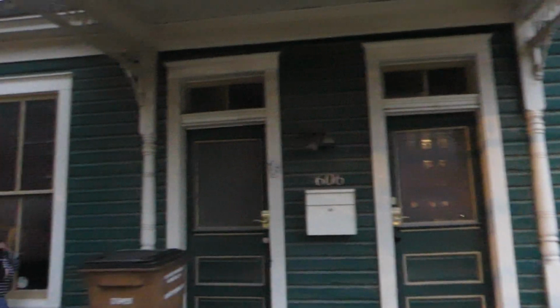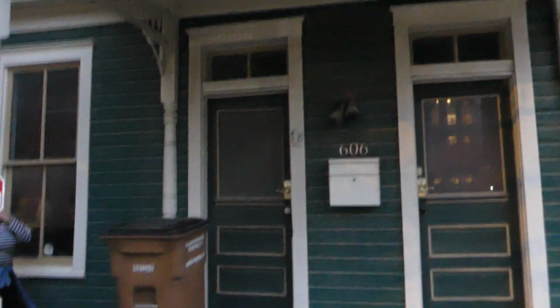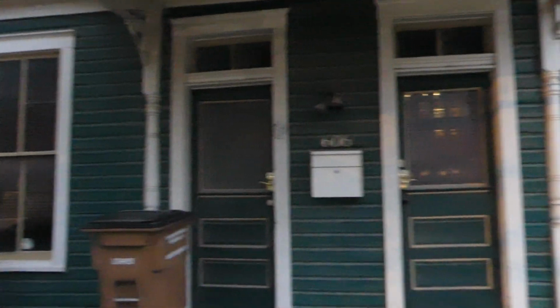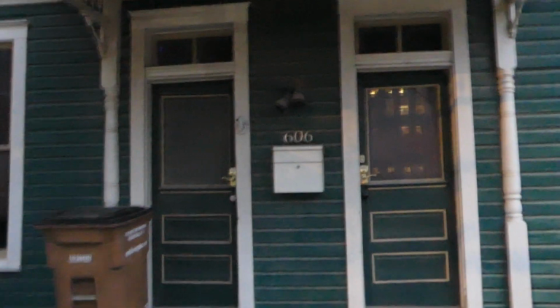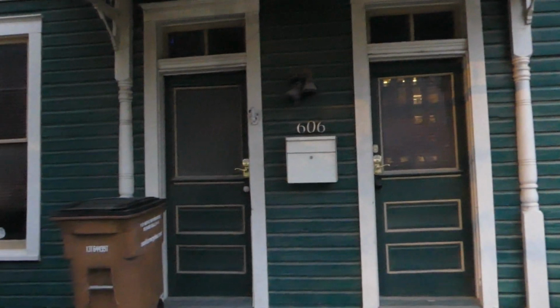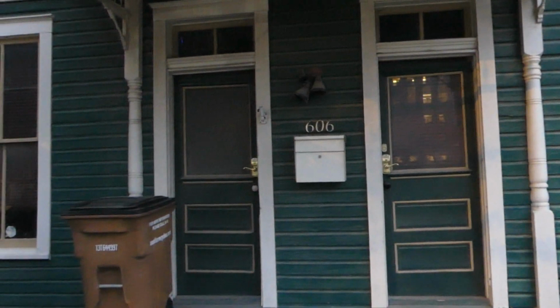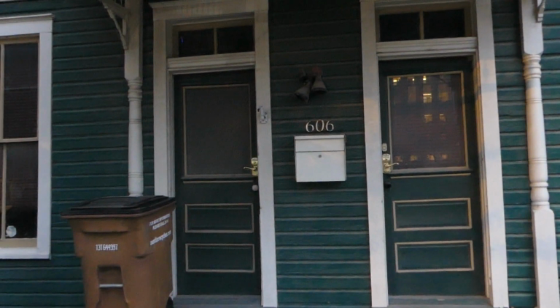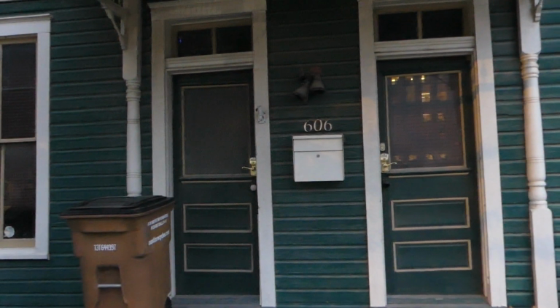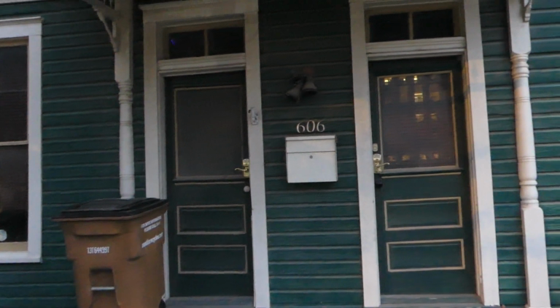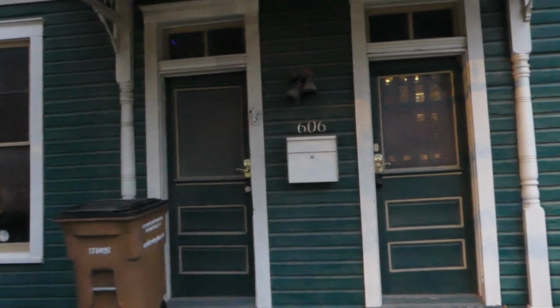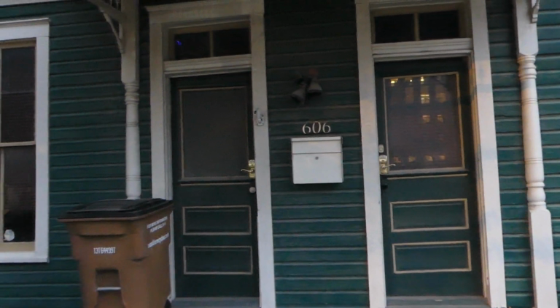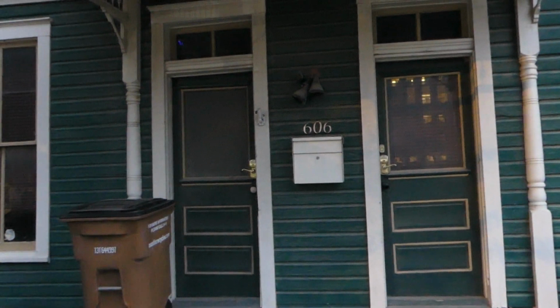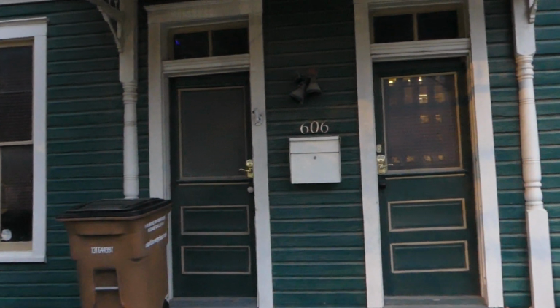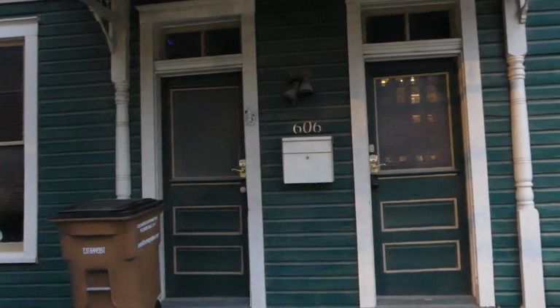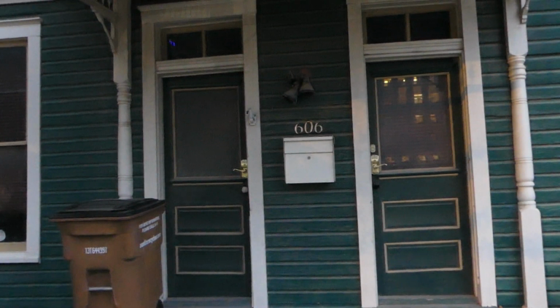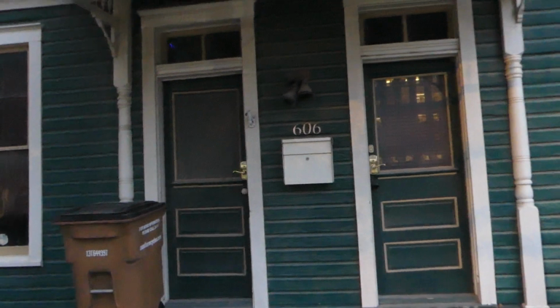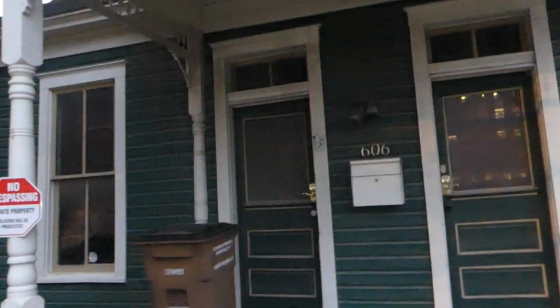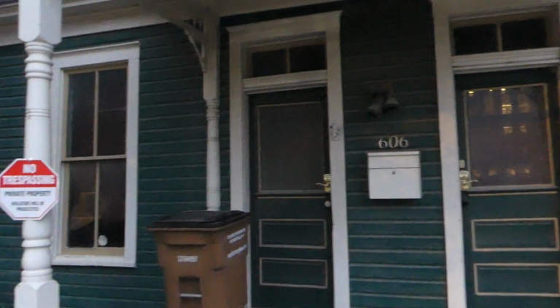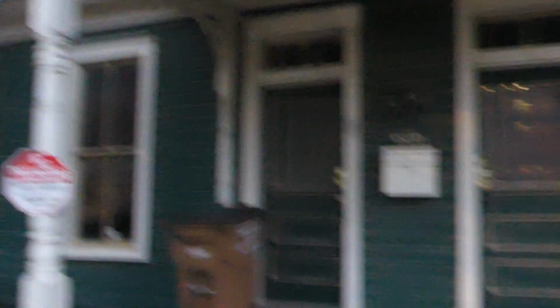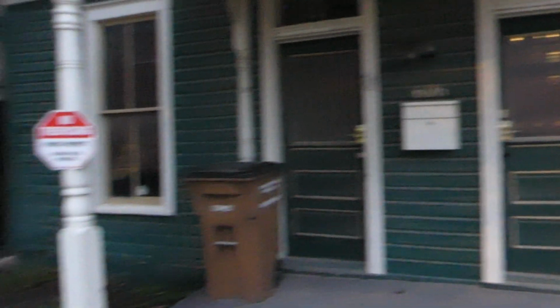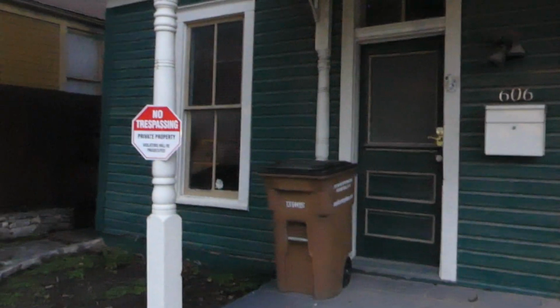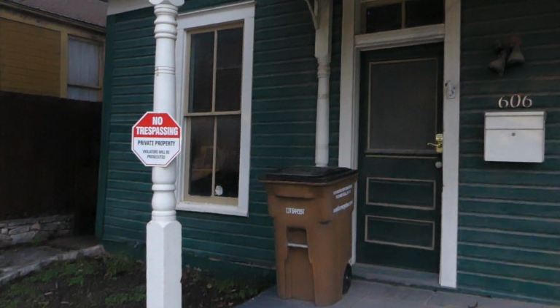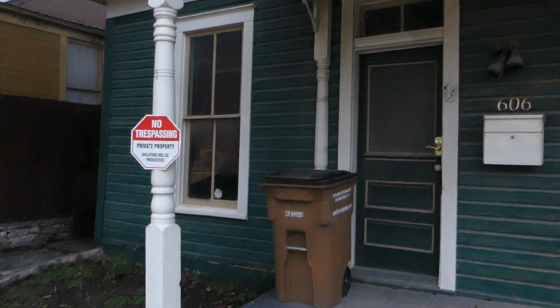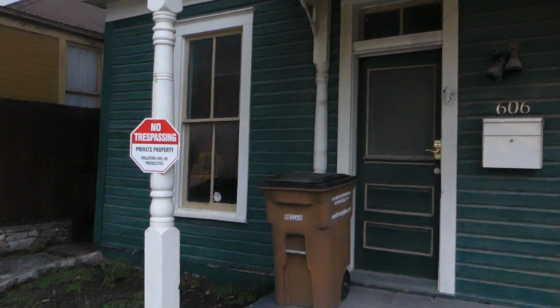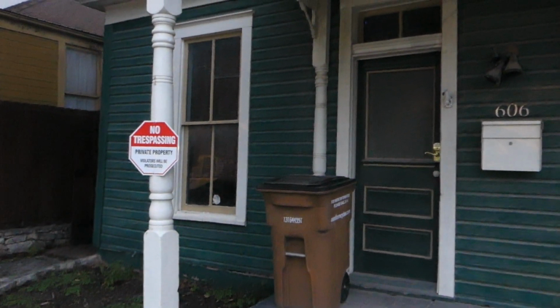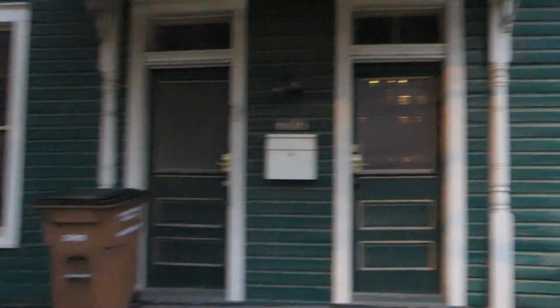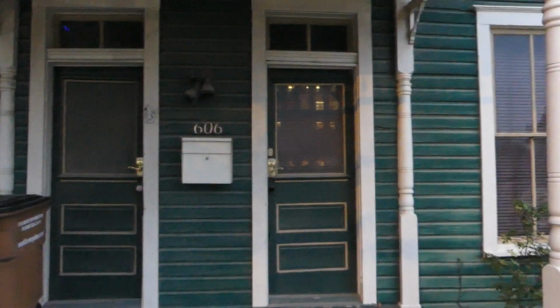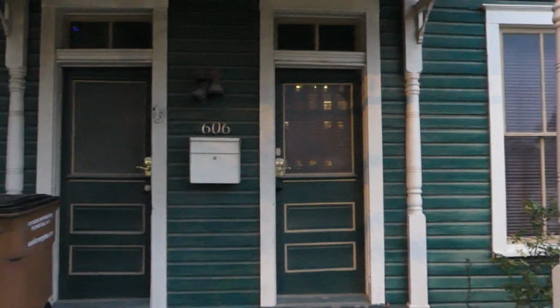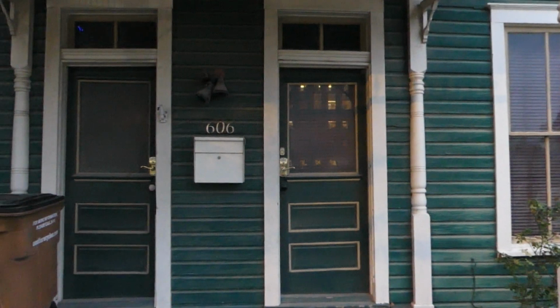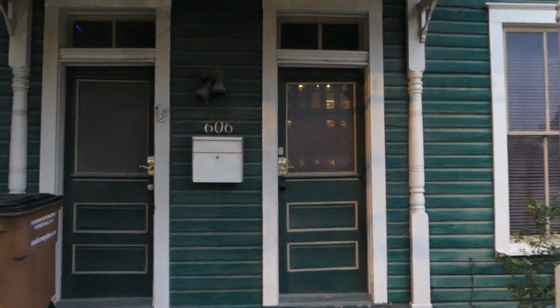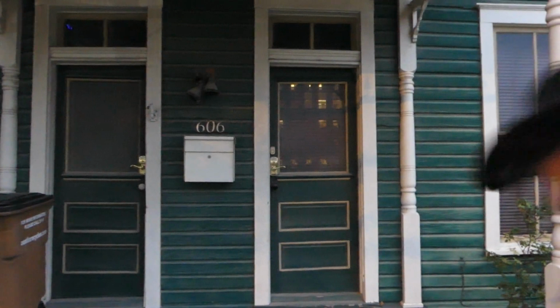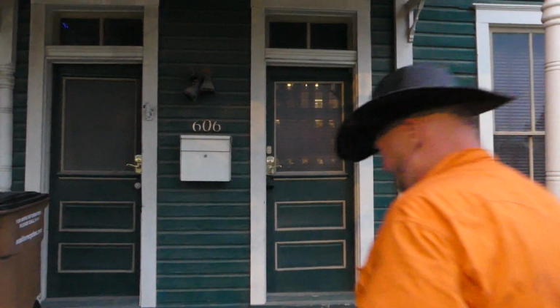It looks like somebody converted it to a duplex. There's like two sides you're looking at. So maybe that's how it started.